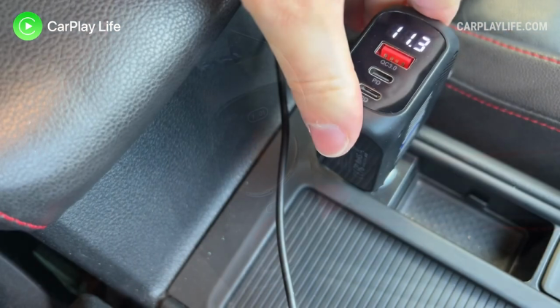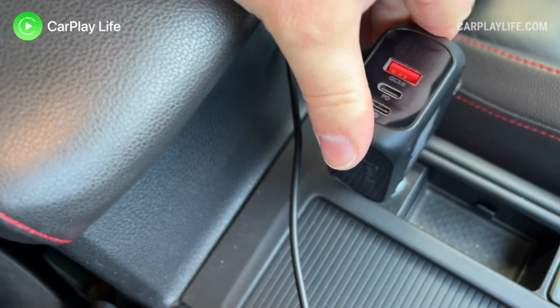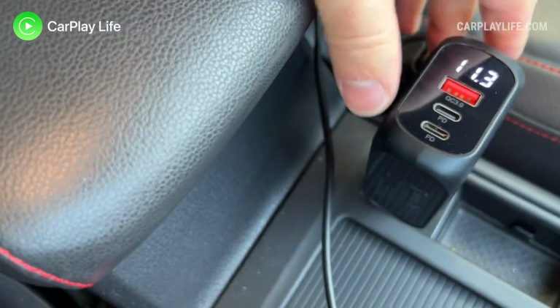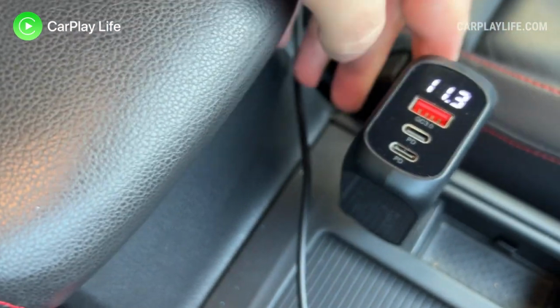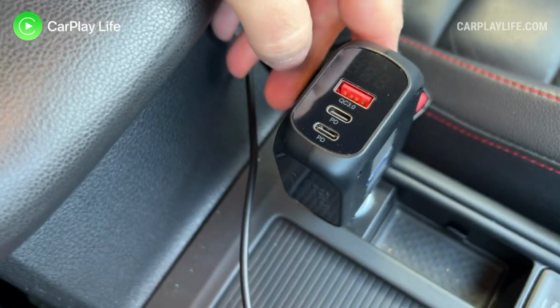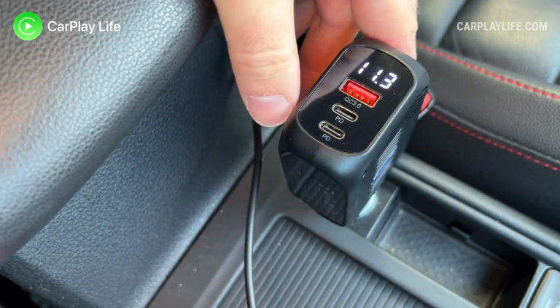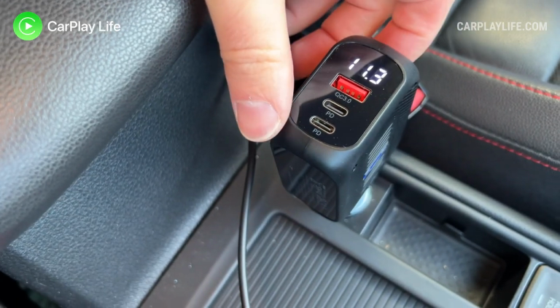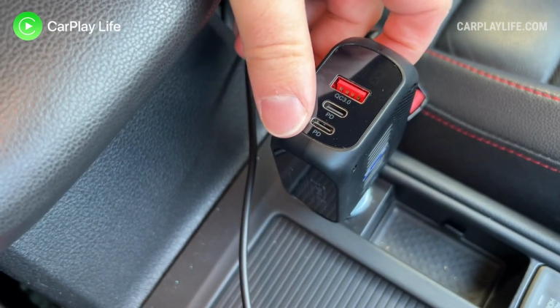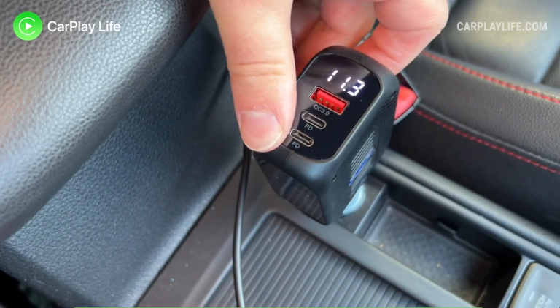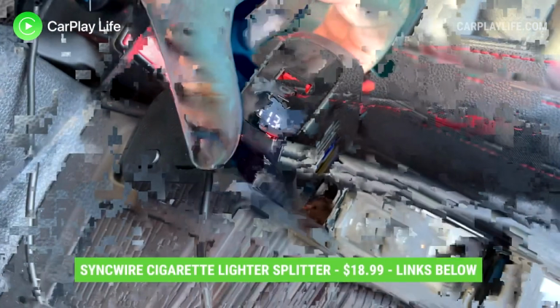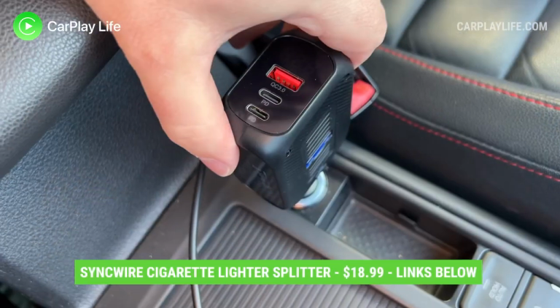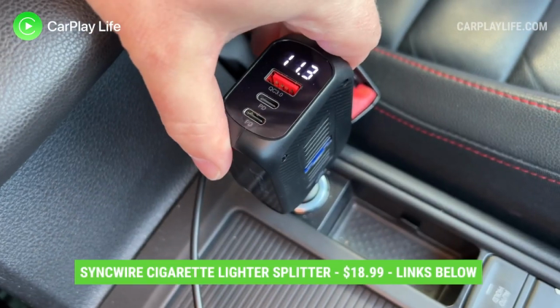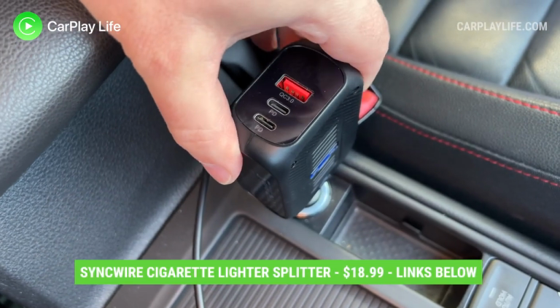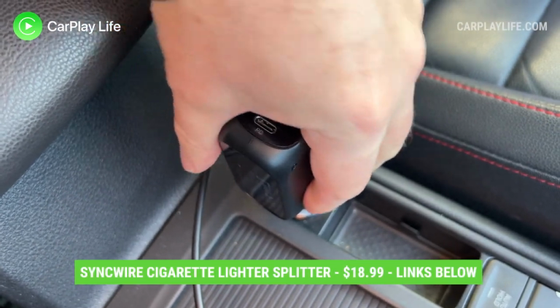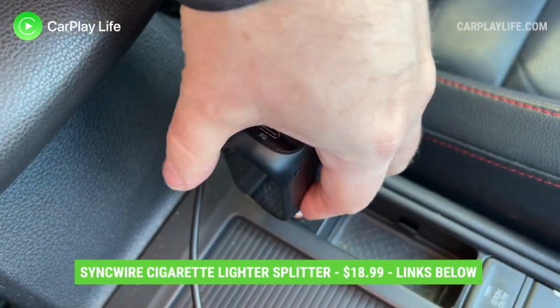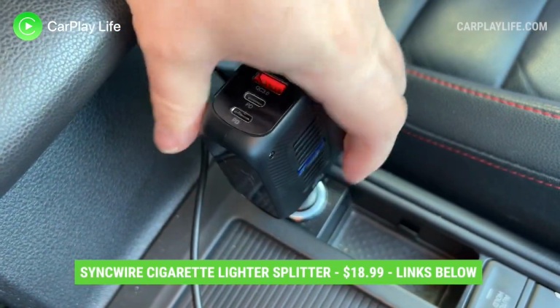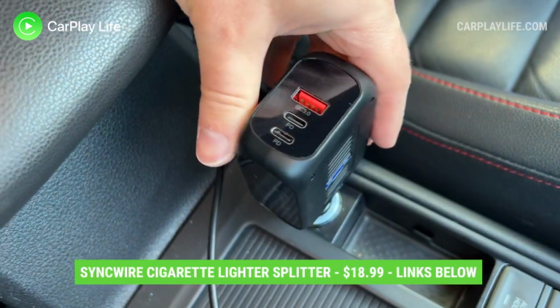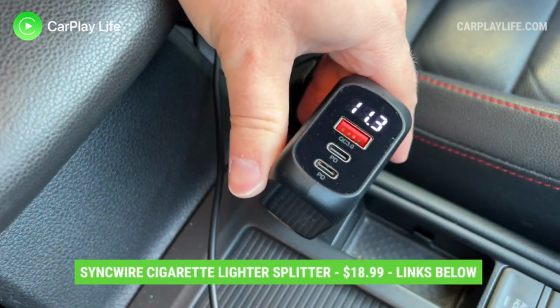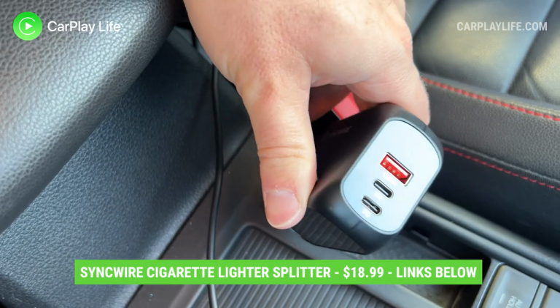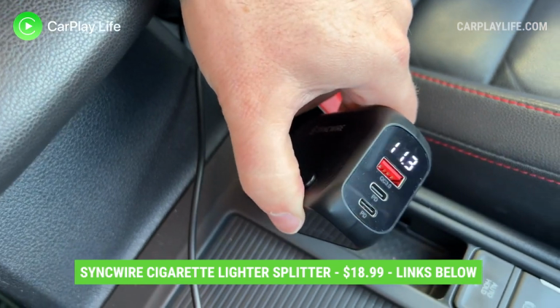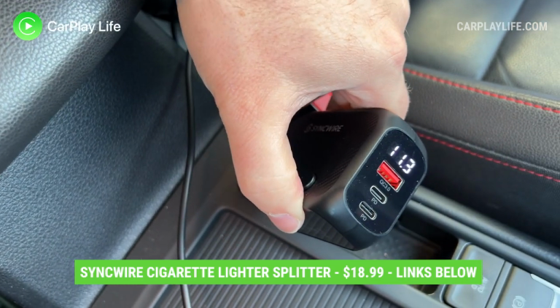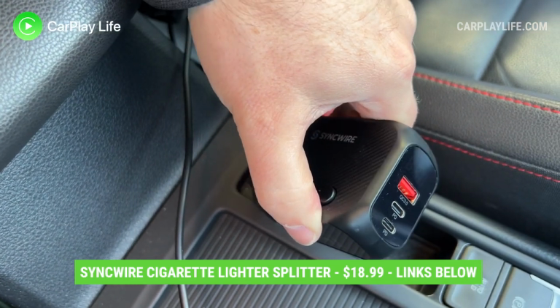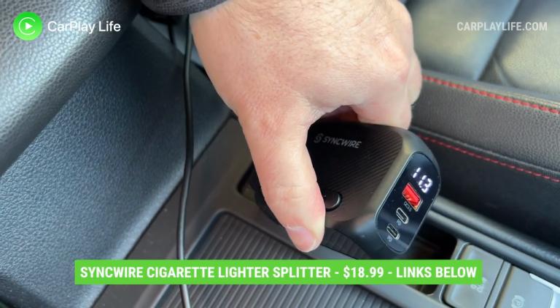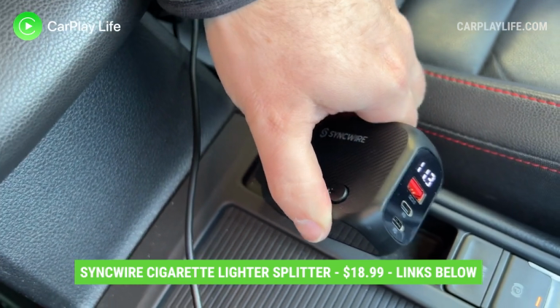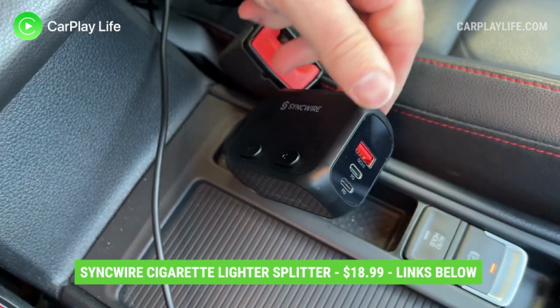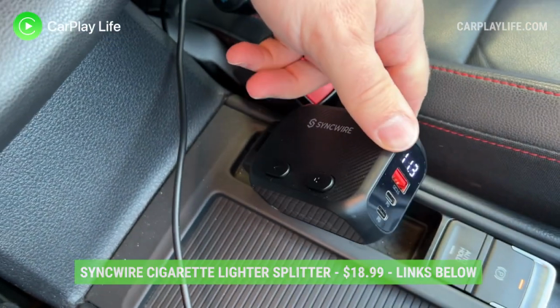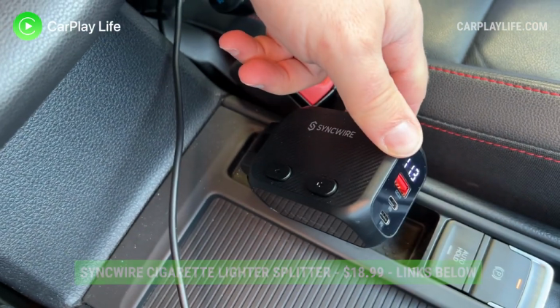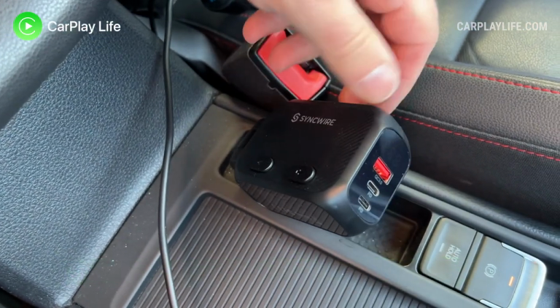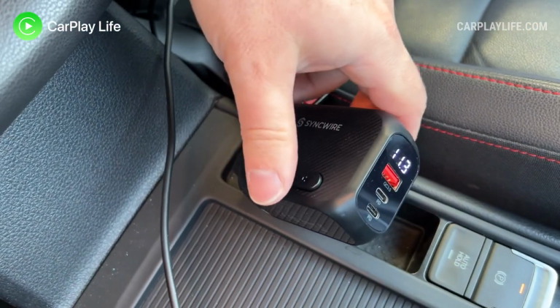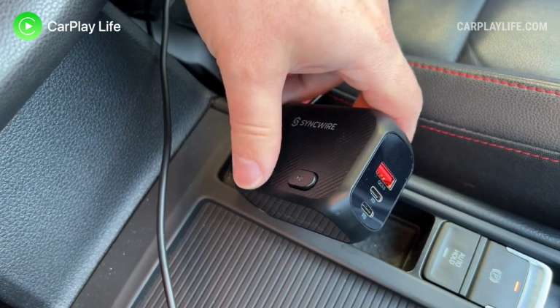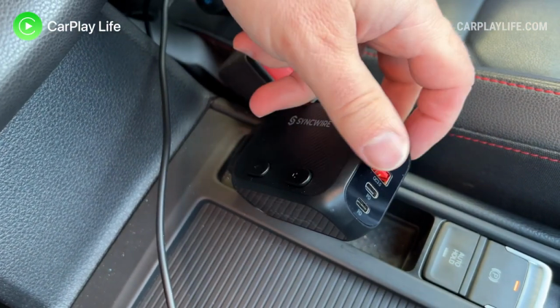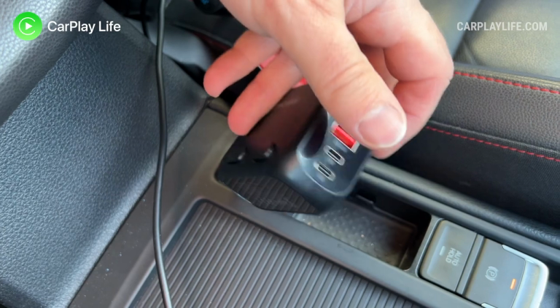This cigarette lighter splitter from SyncWire retails for $18.99 or £16.99, and you can check out my links below to learn more and to buy yourself one.